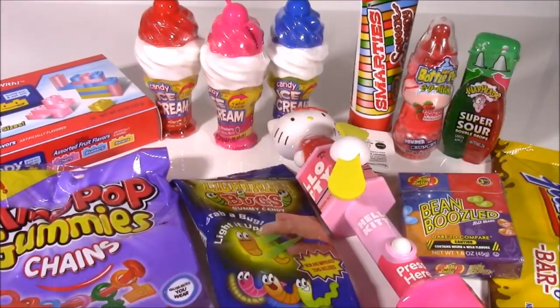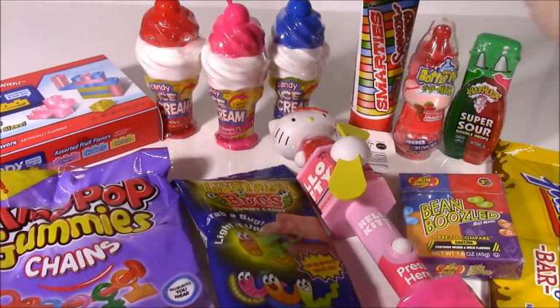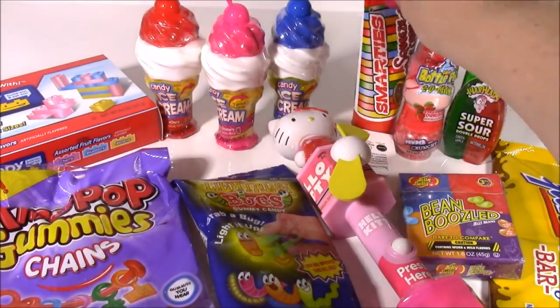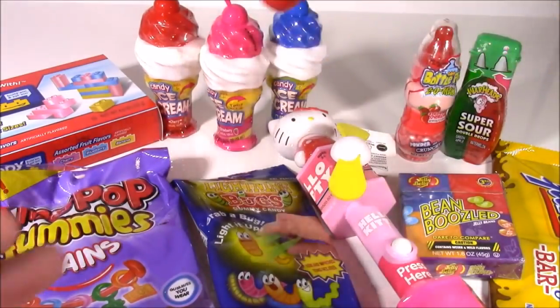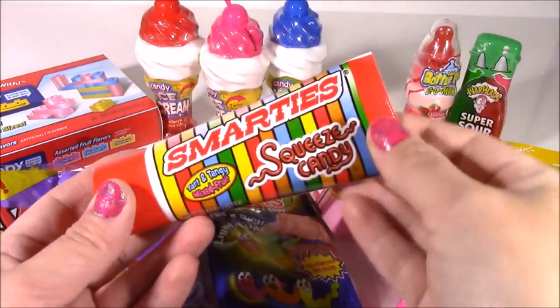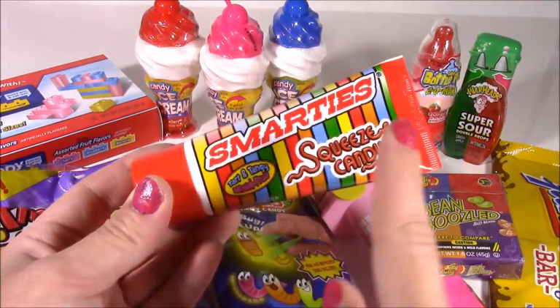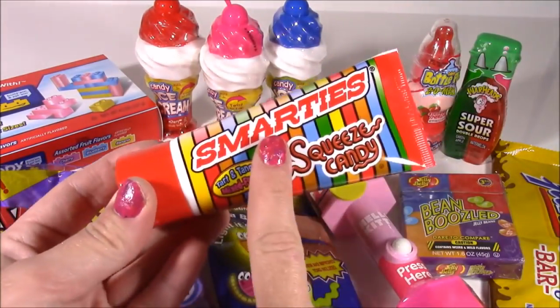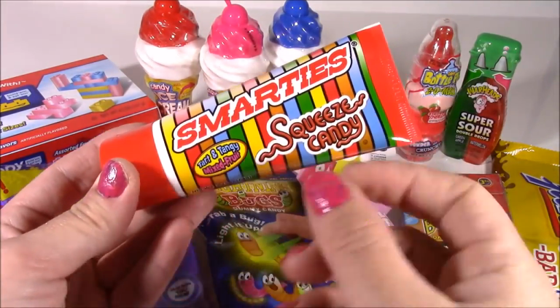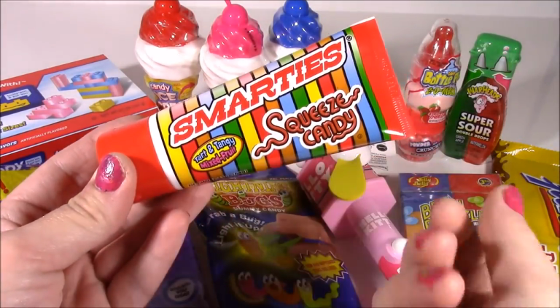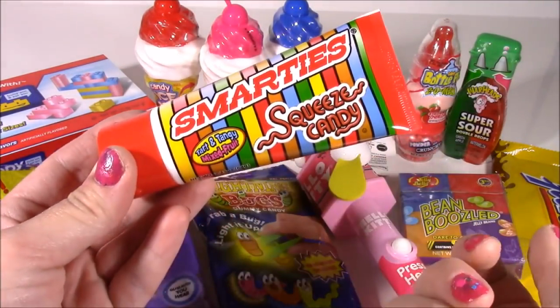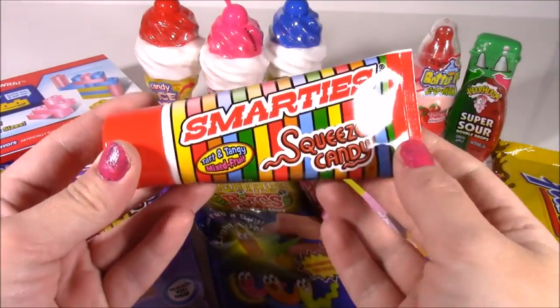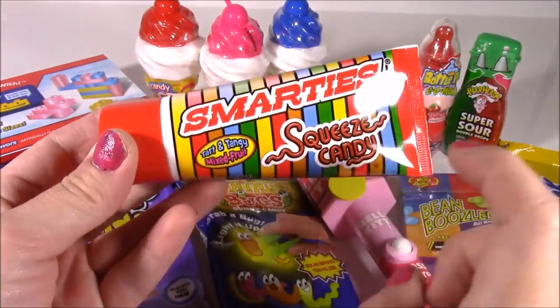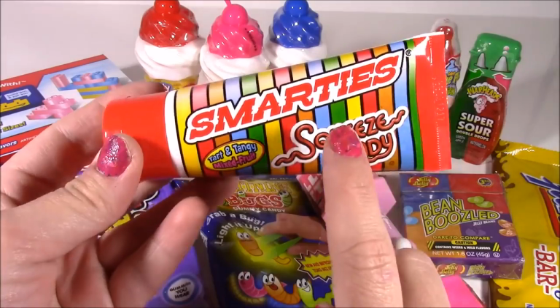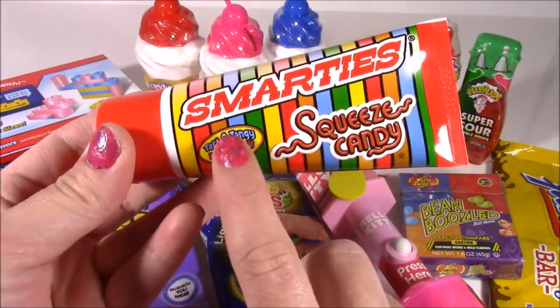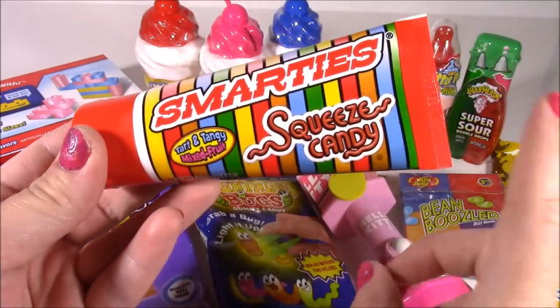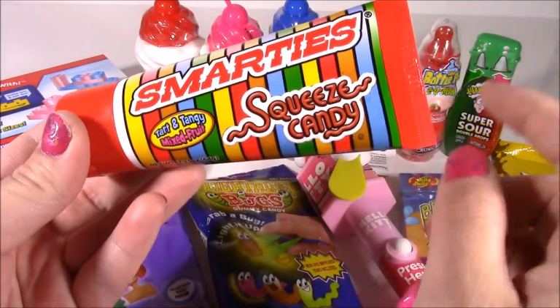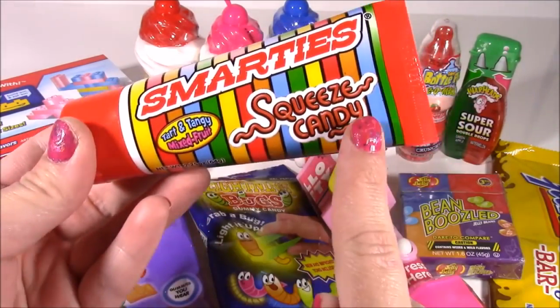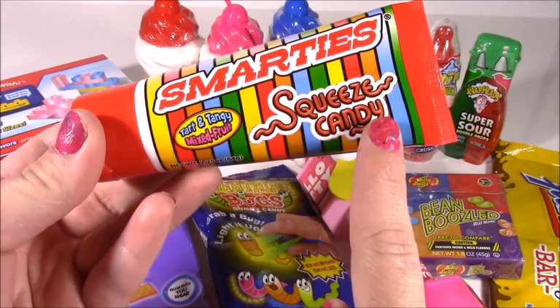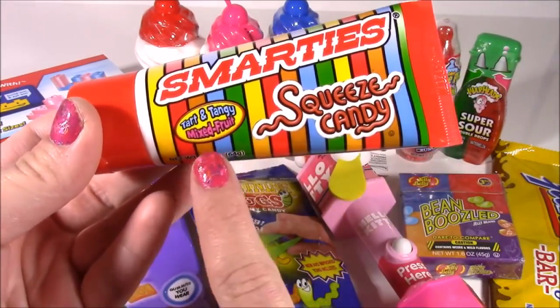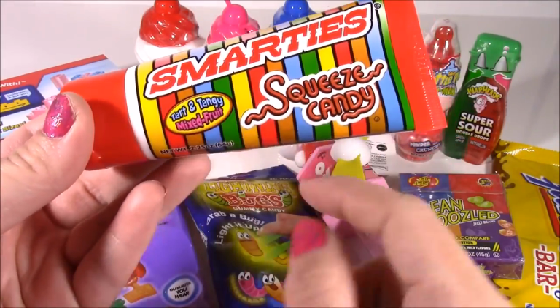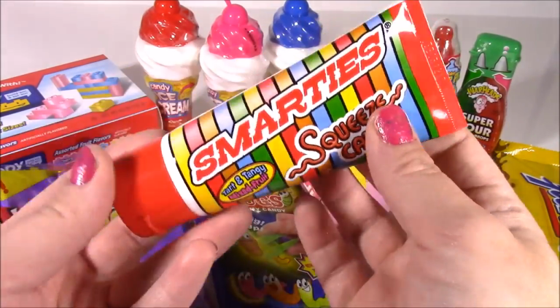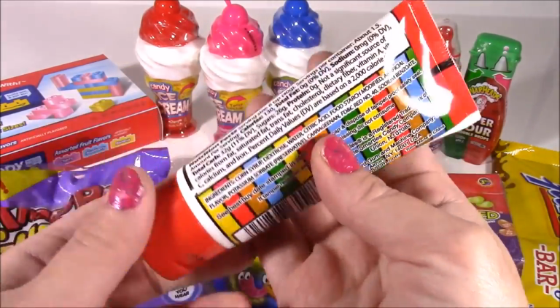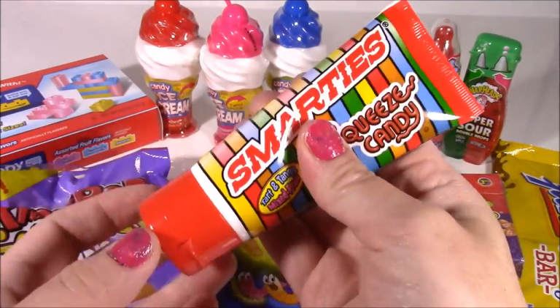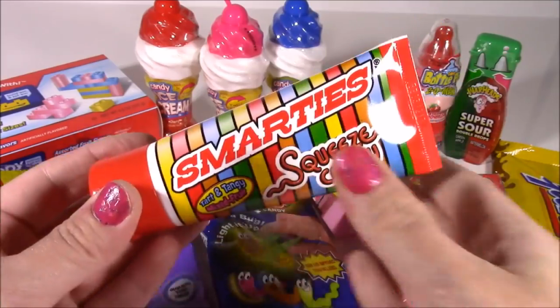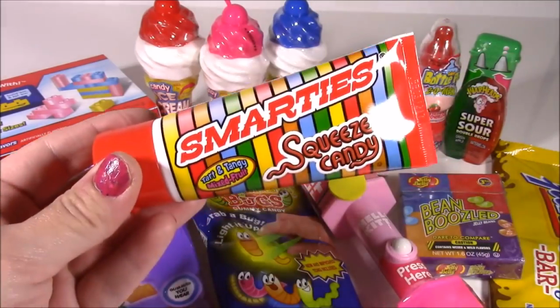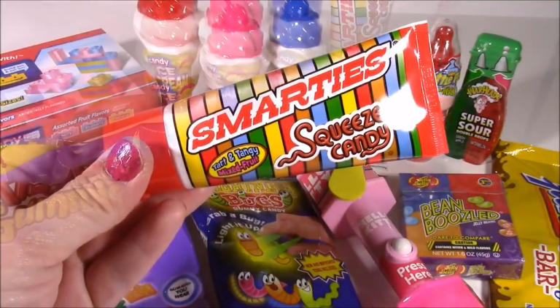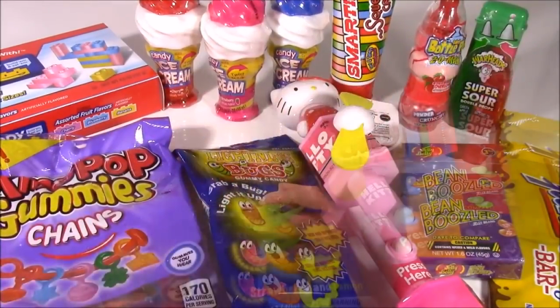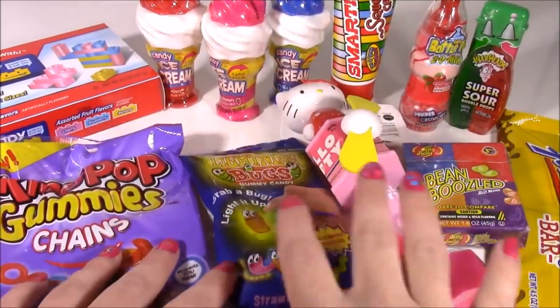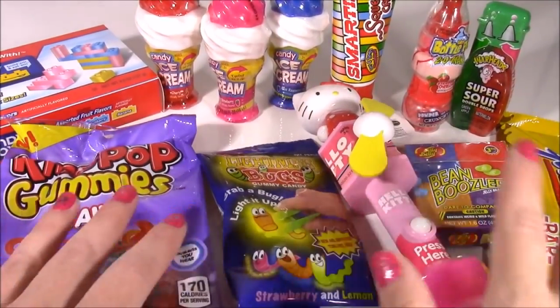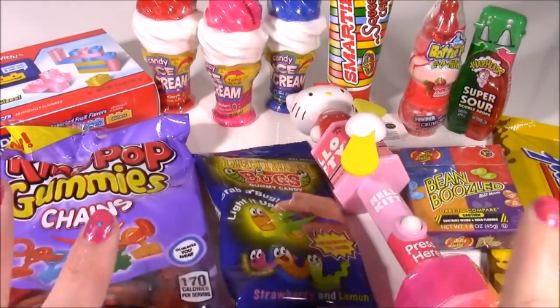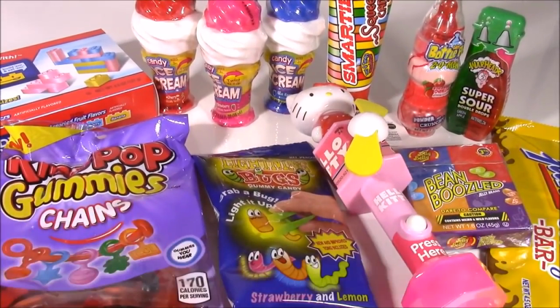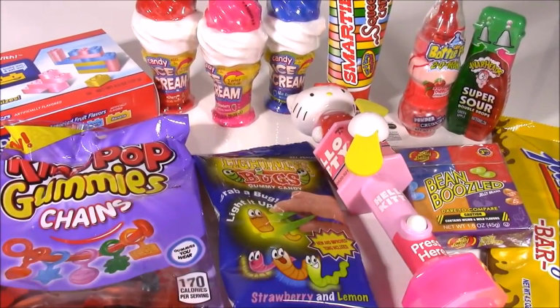And the final one — this is such a cute little tube. When I first saw it, I thought it was lotion, but it says Smarties Squeeze Candy — tart and tangy. So little time, so much candy to test out. Let's do this!